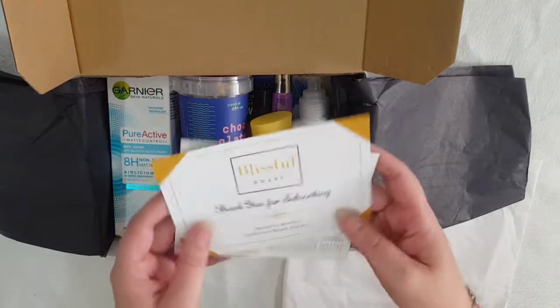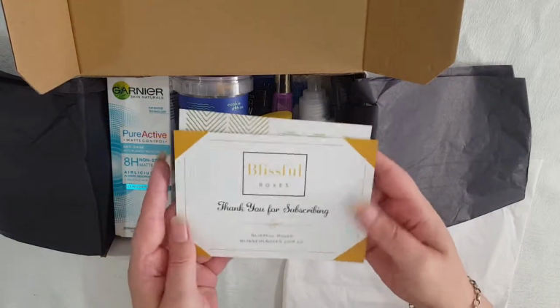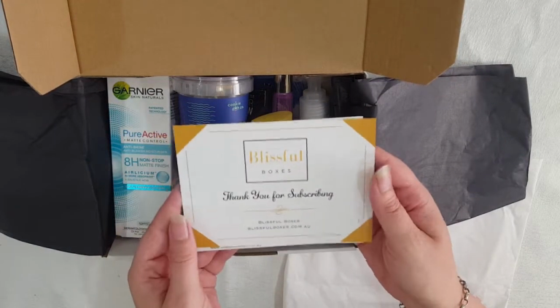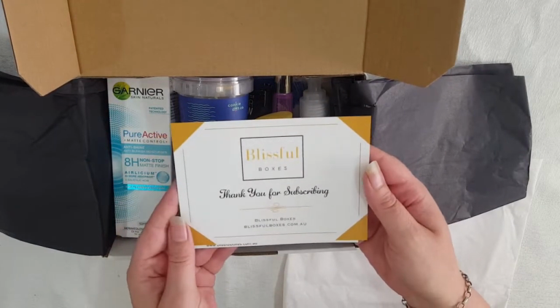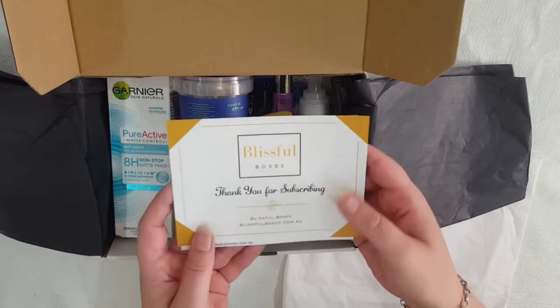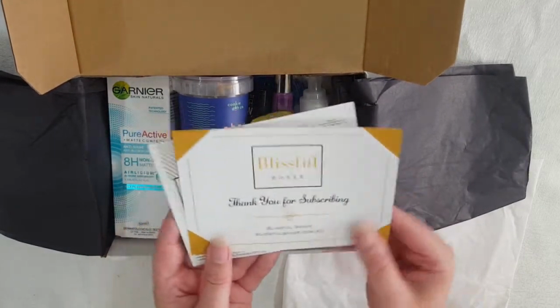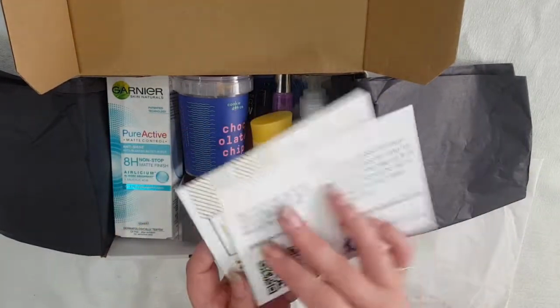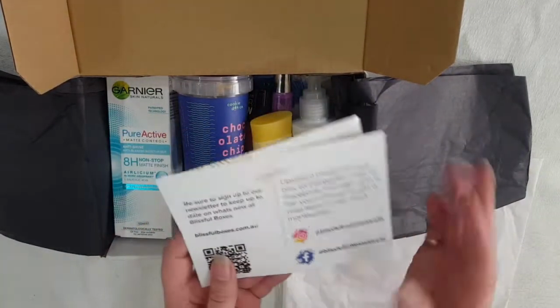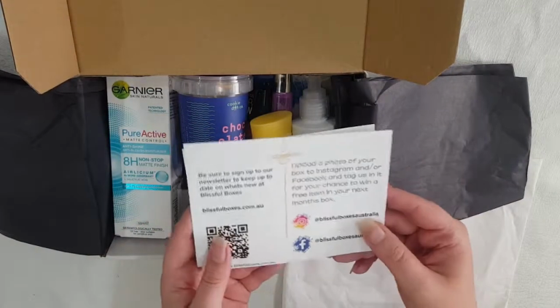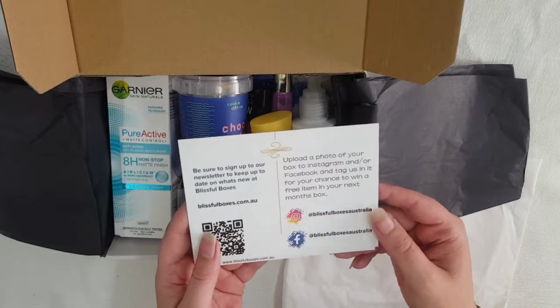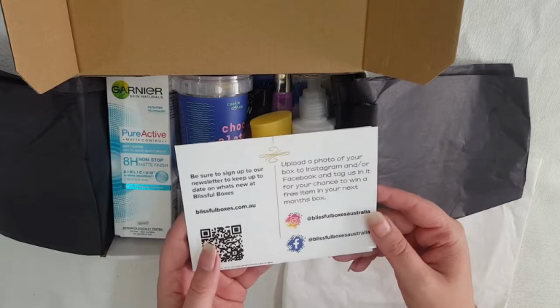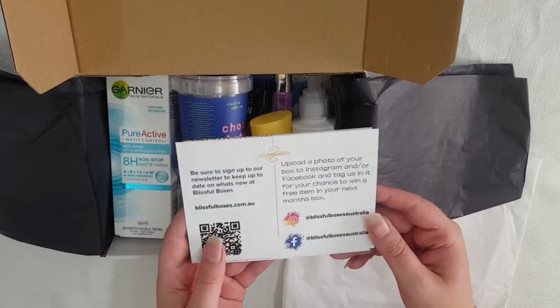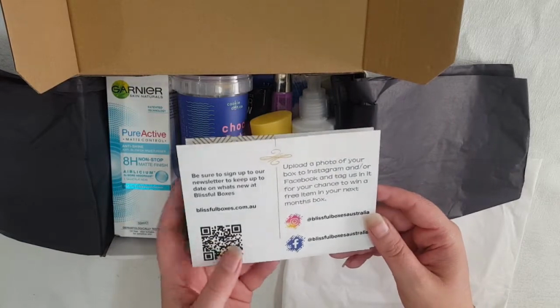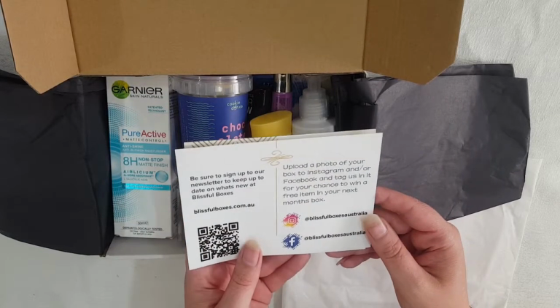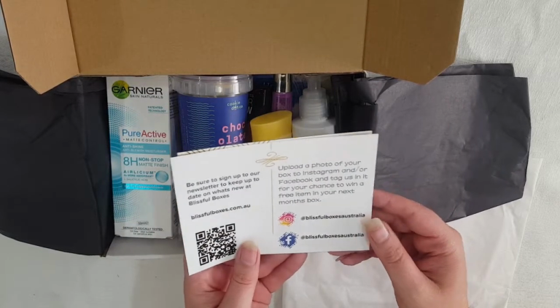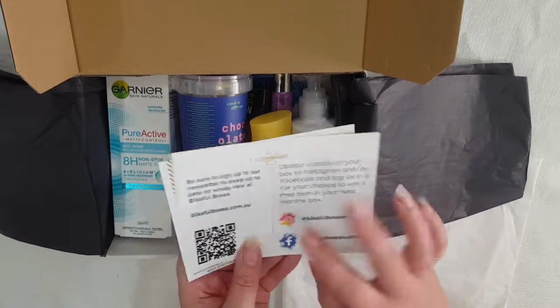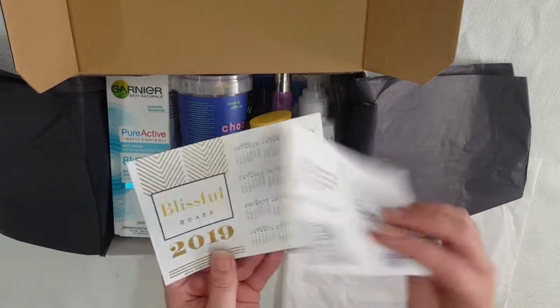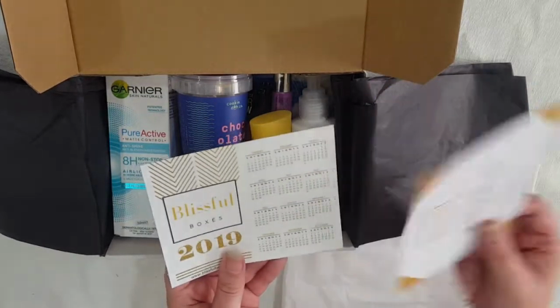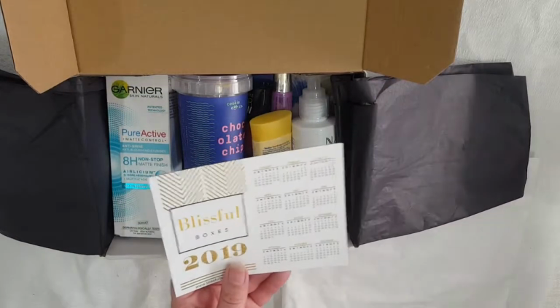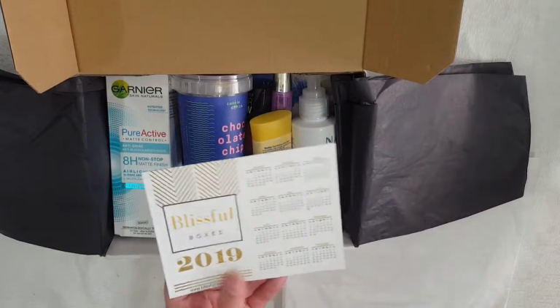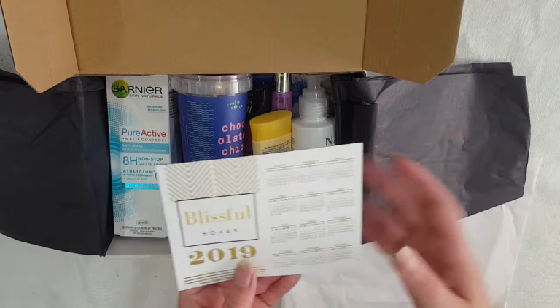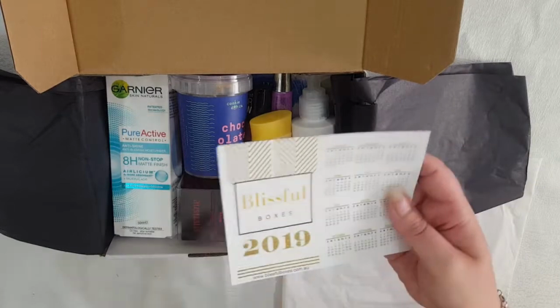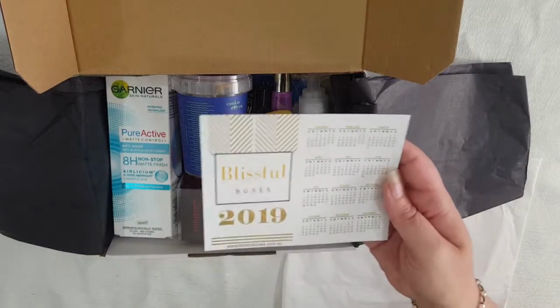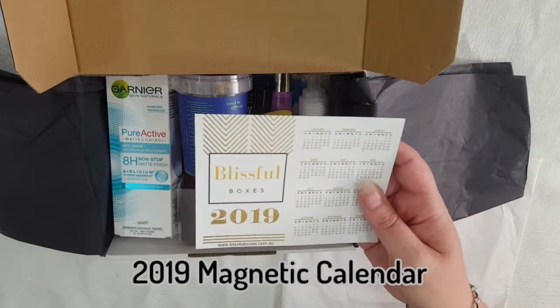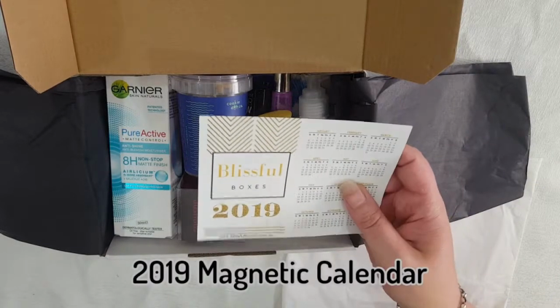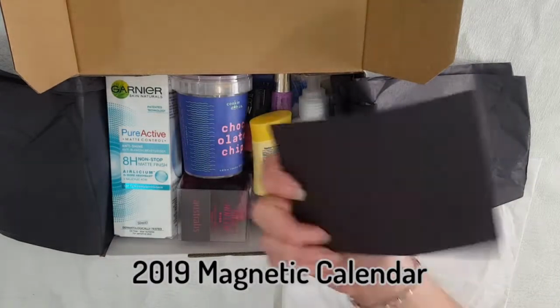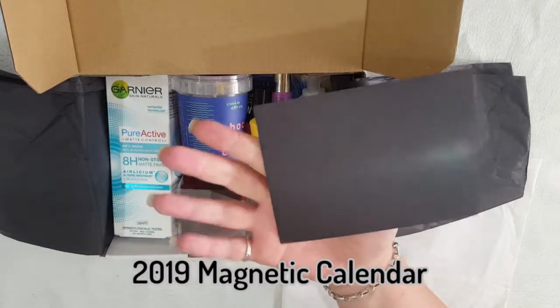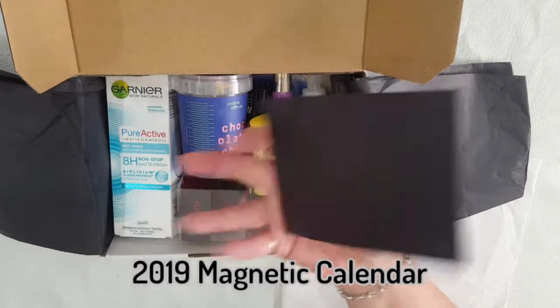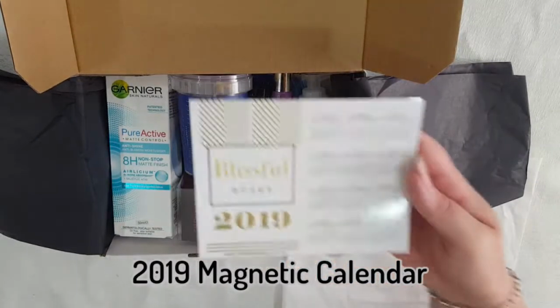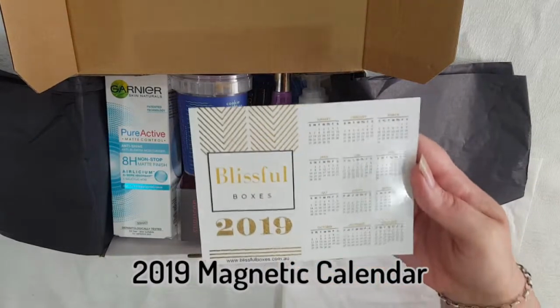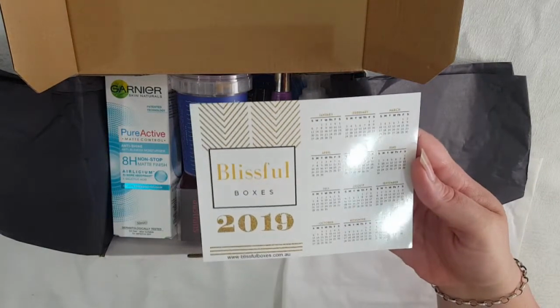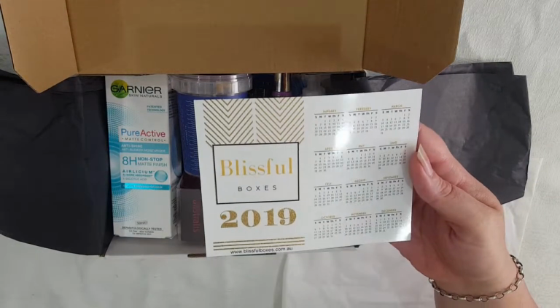First up we've got the little thank you for subscribing note and some social media stuff. Next we have a Blissful Boxes 2019 magnetic calendar — you know, the ones you stick on your fridge.